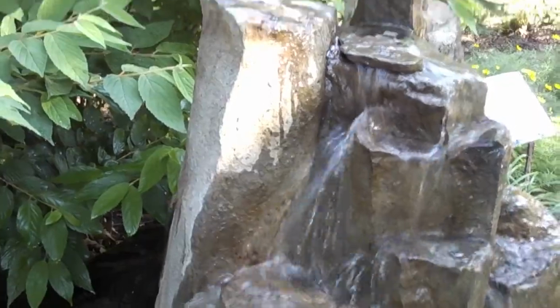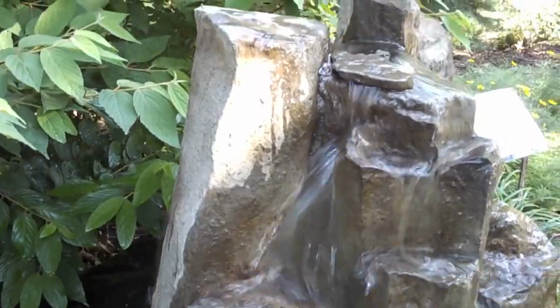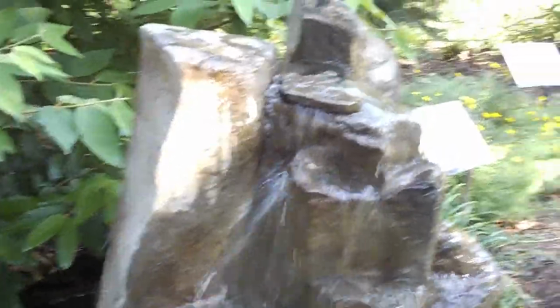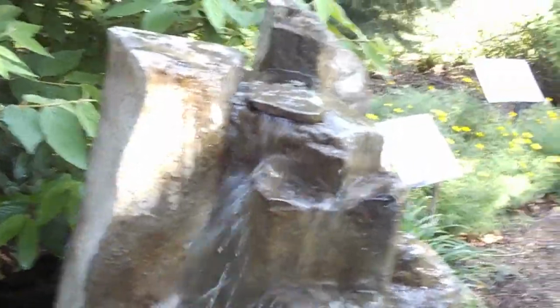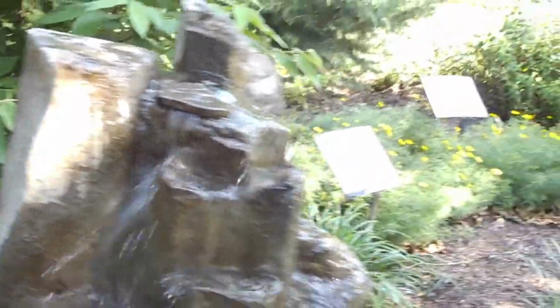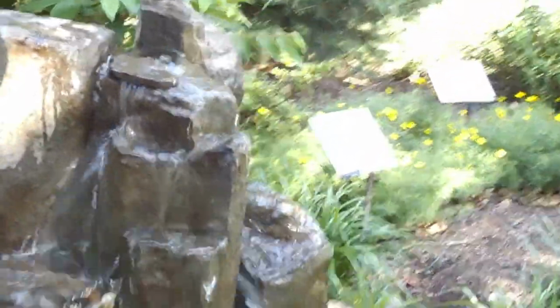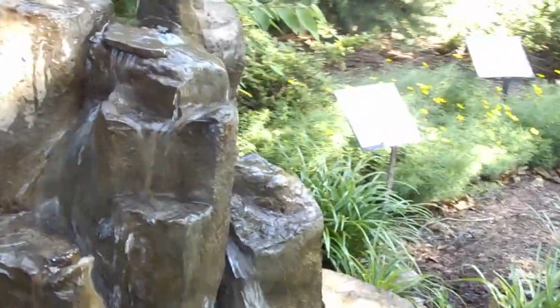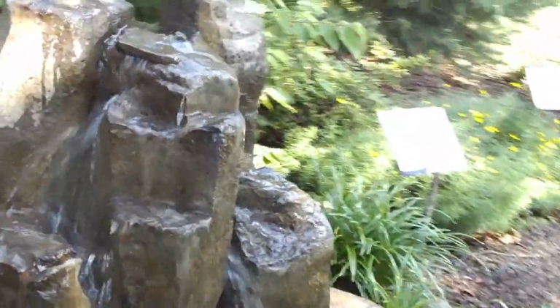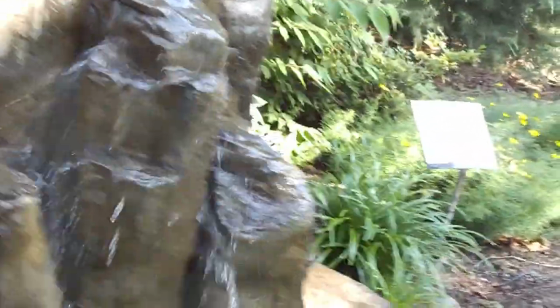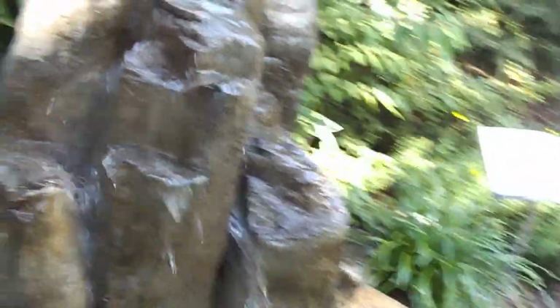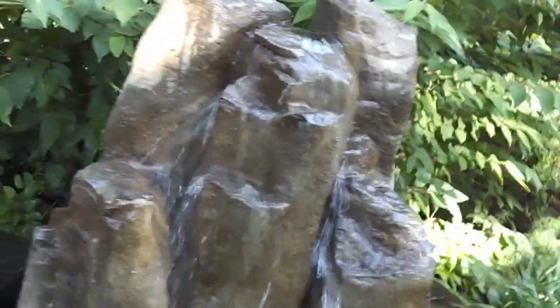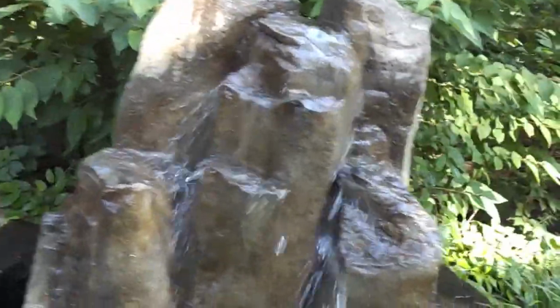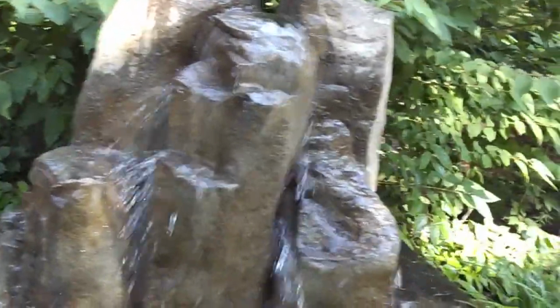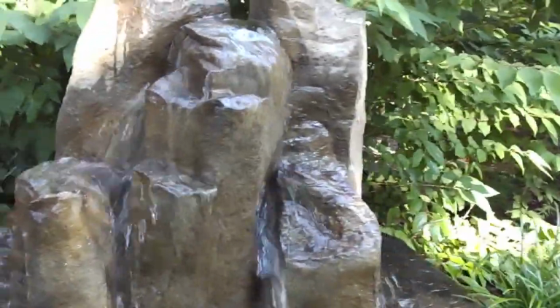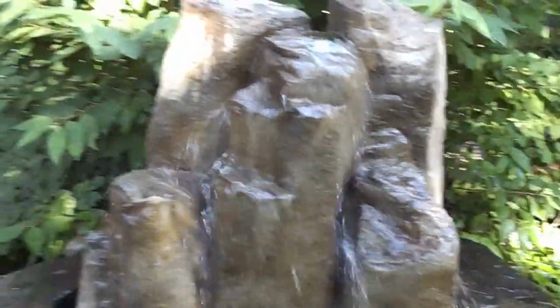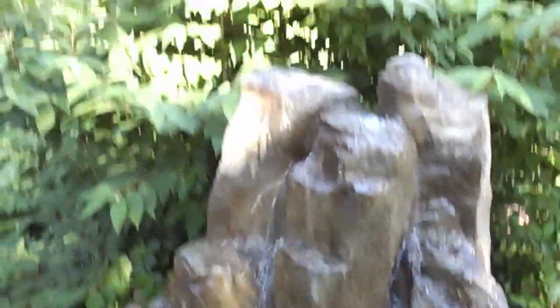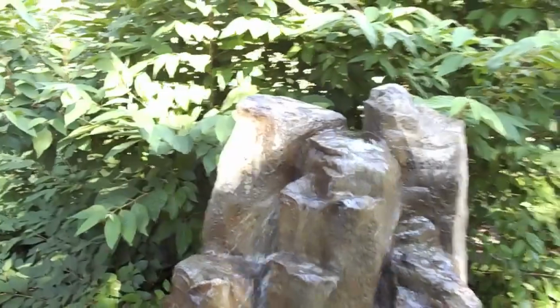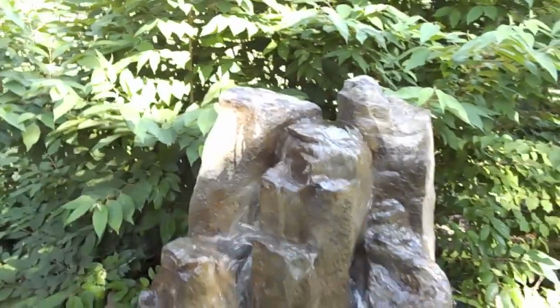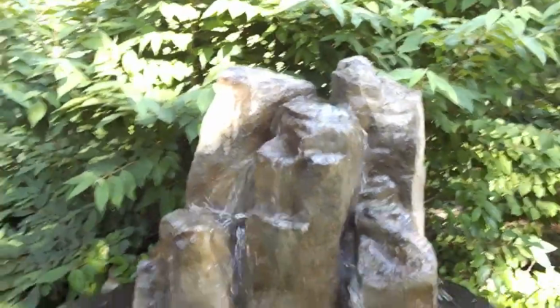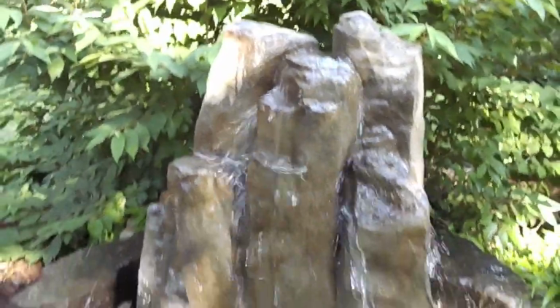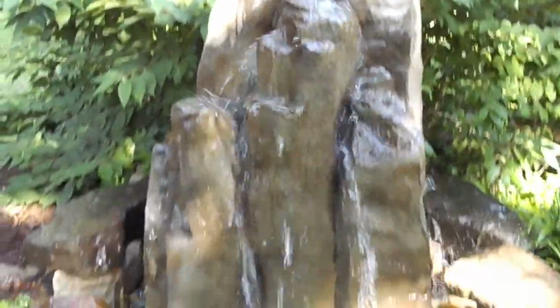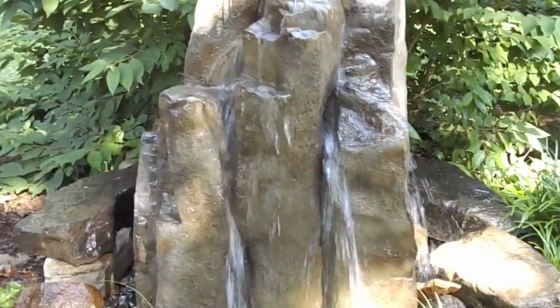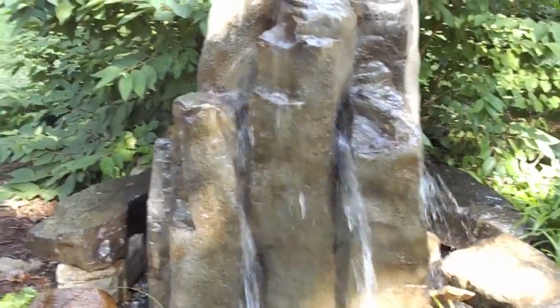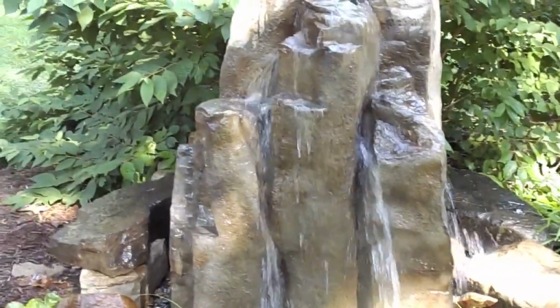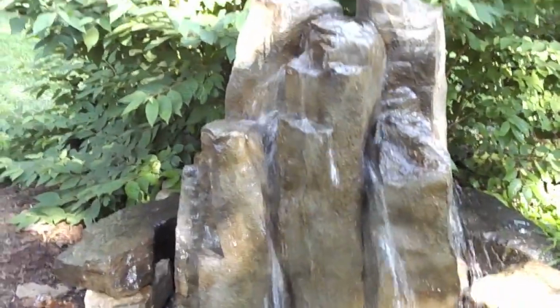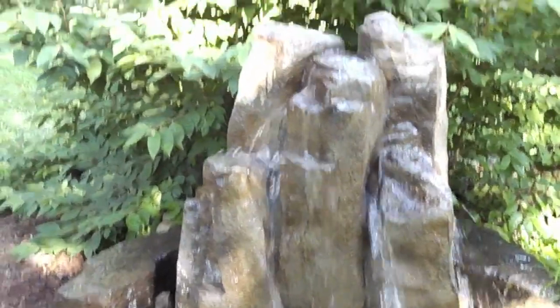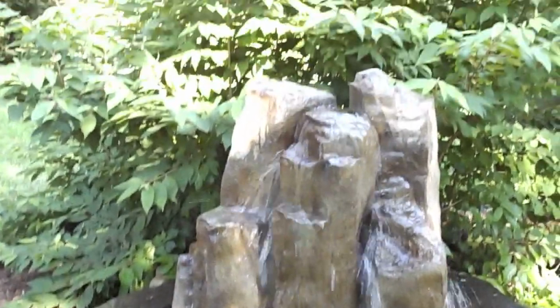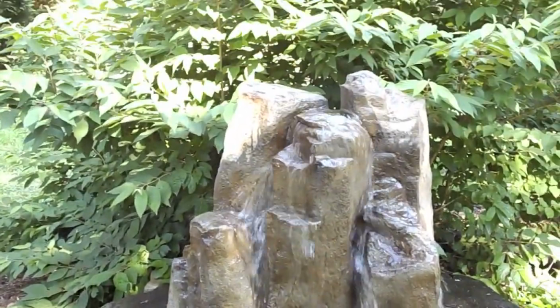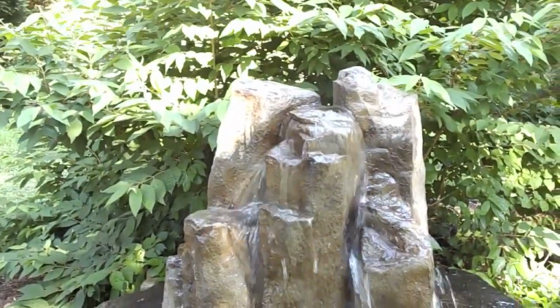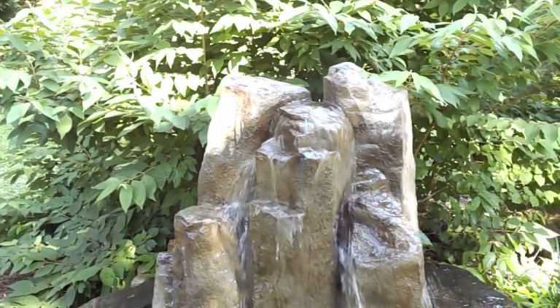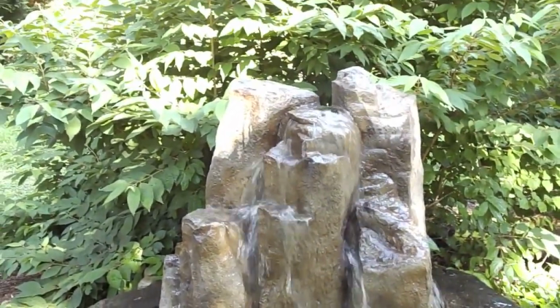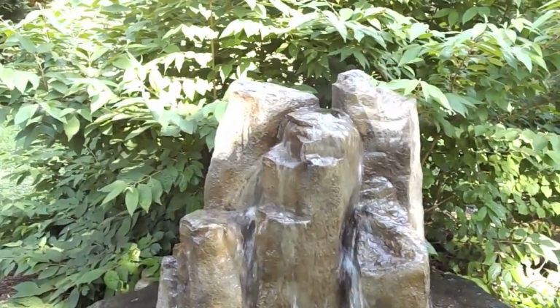We can set that up for you if we know ahead of time what you're wanting. So this is the basalt block. It's a great looking fountain — very impressive, with a lot of water action.